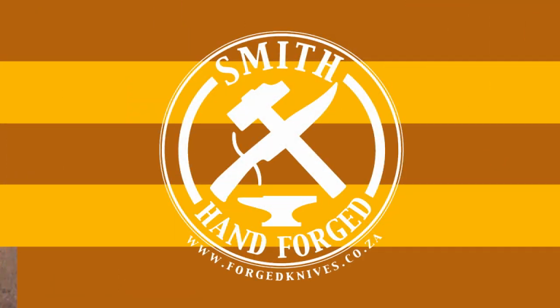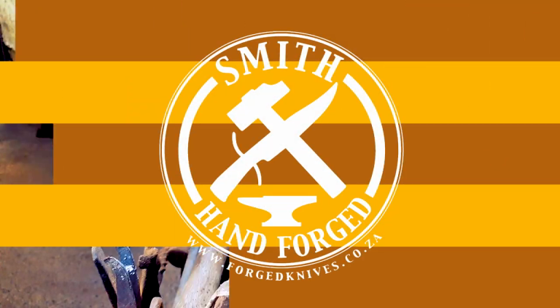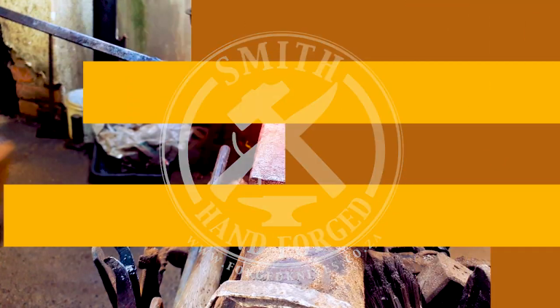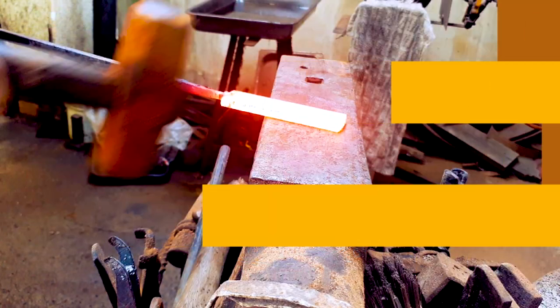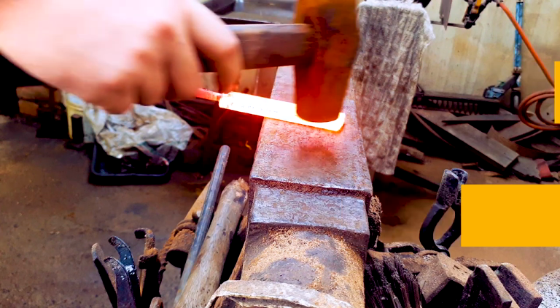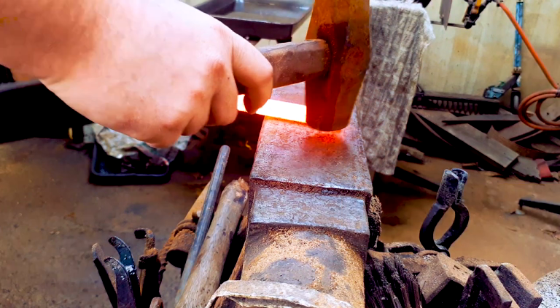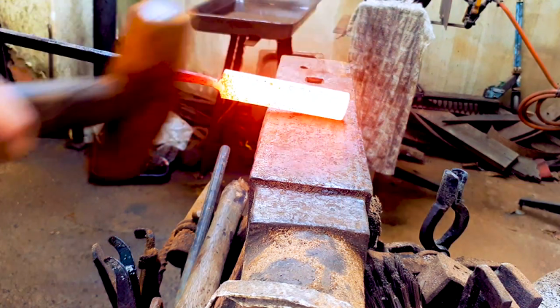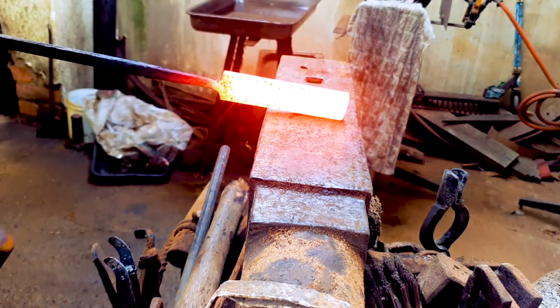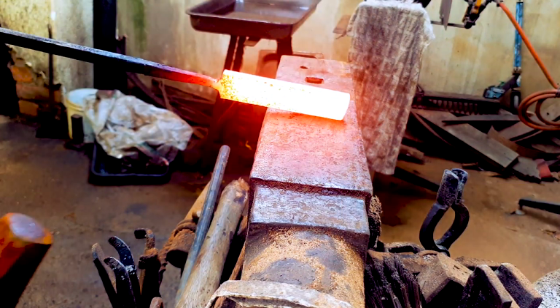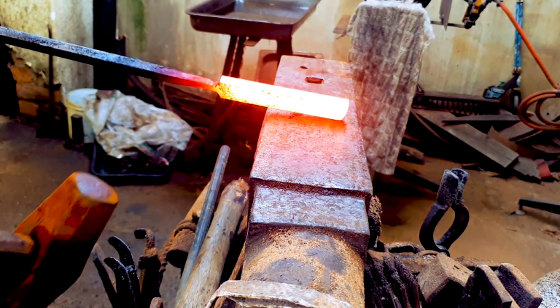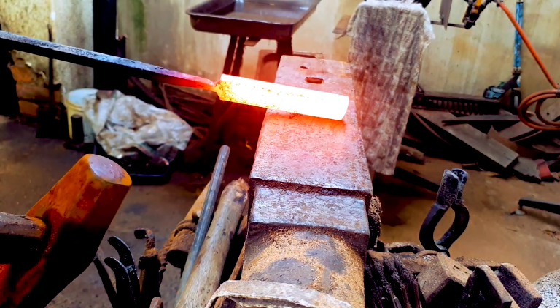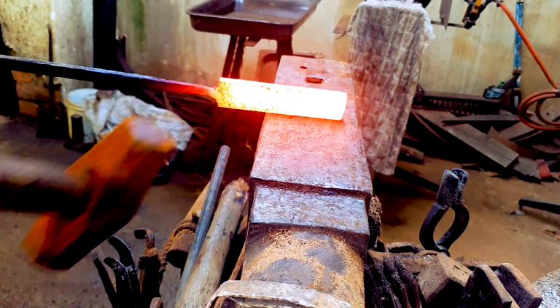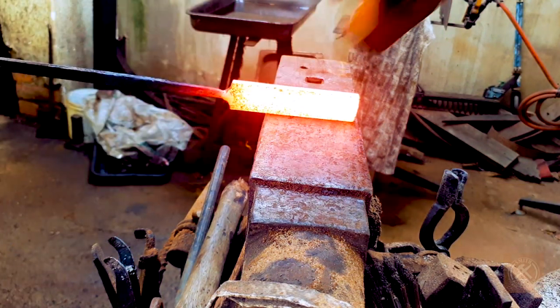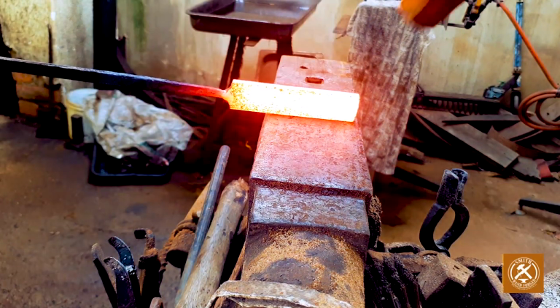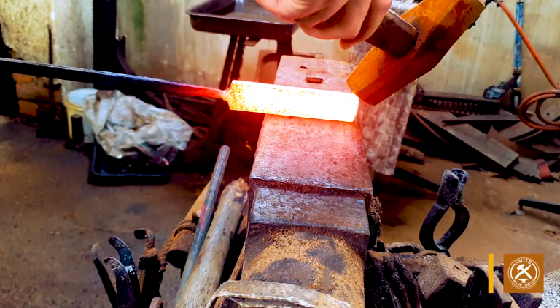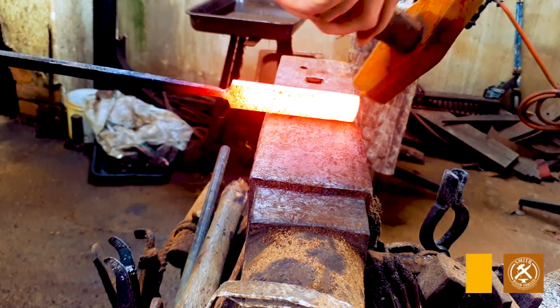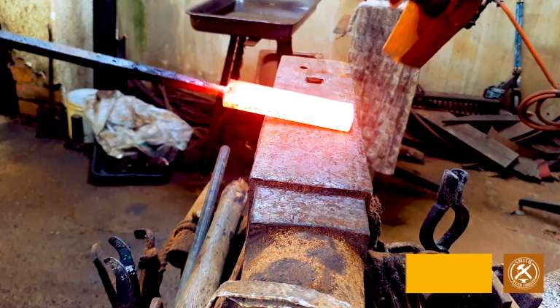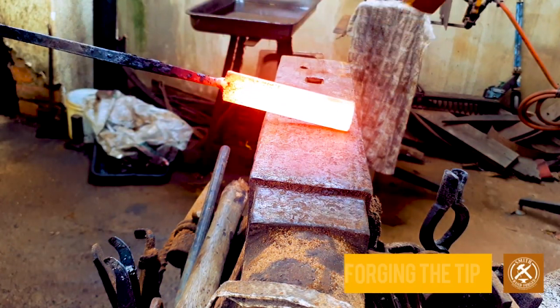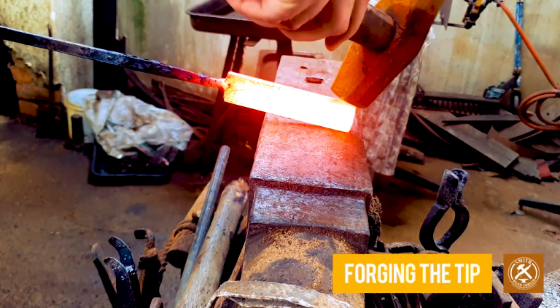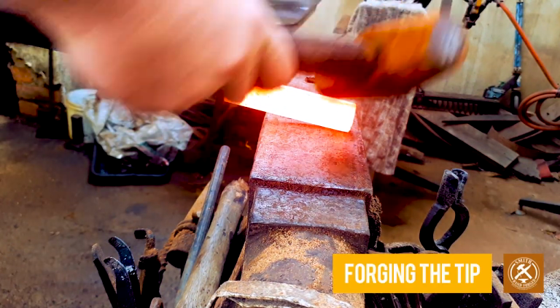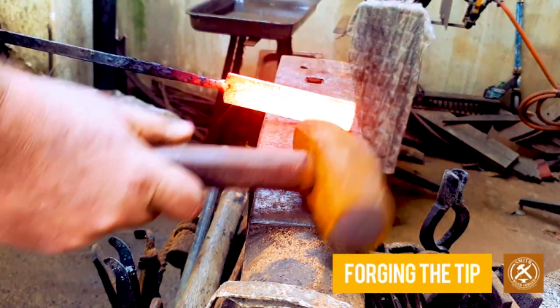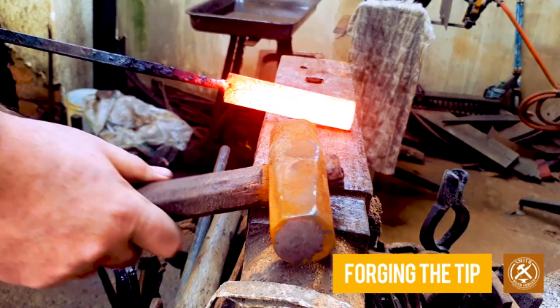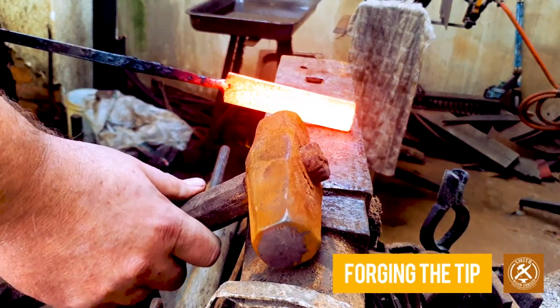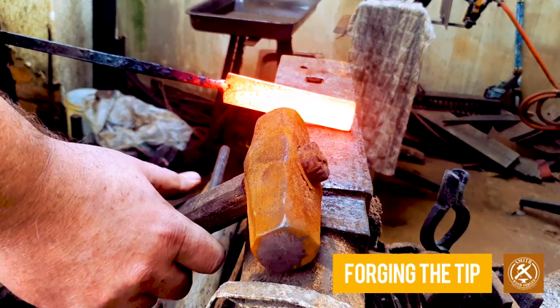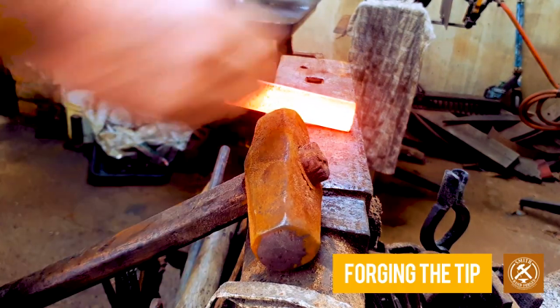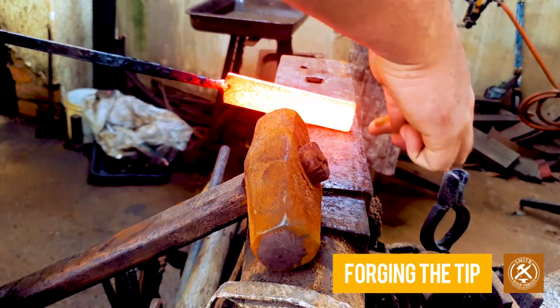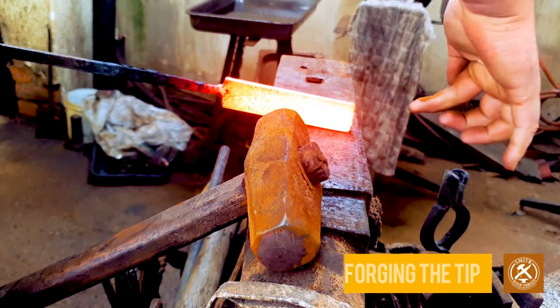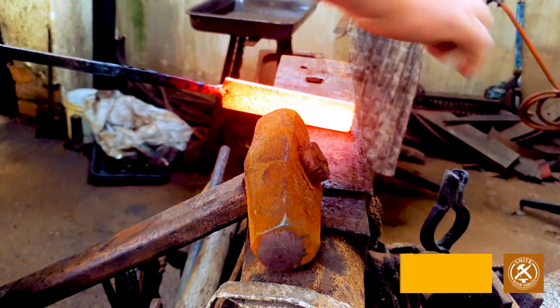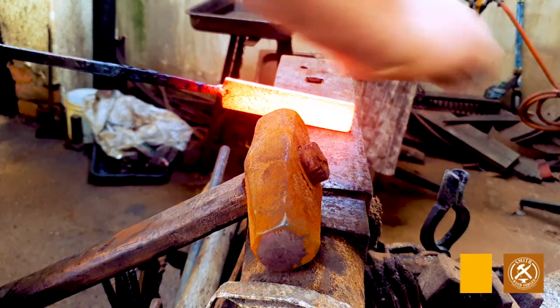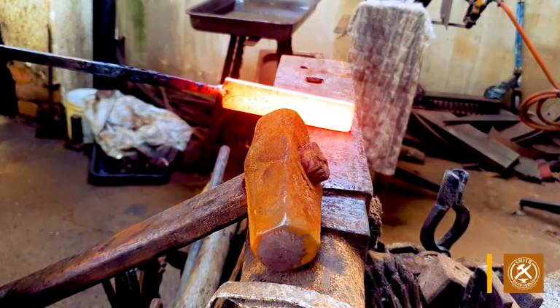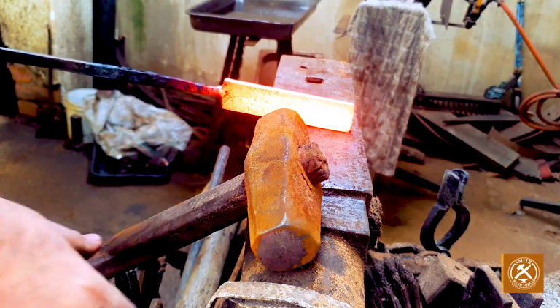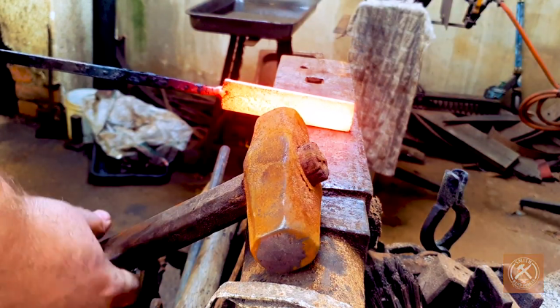We're going to start by forging the tip on our piece of steel. We do this by hammering the corners on each side, causing the middle parts to bow outwards, which is going to form our tip.